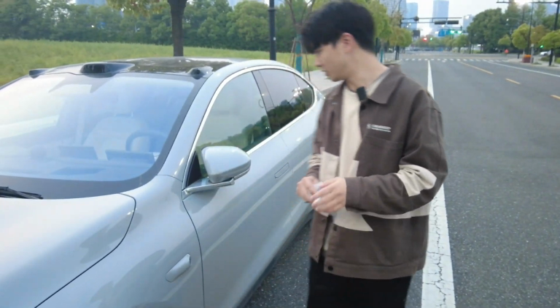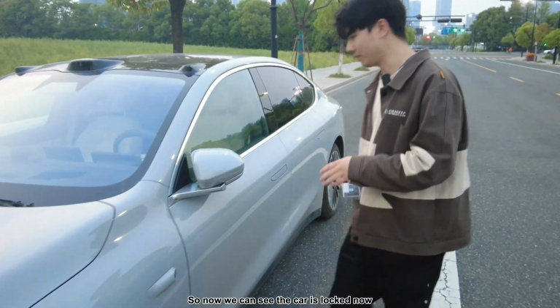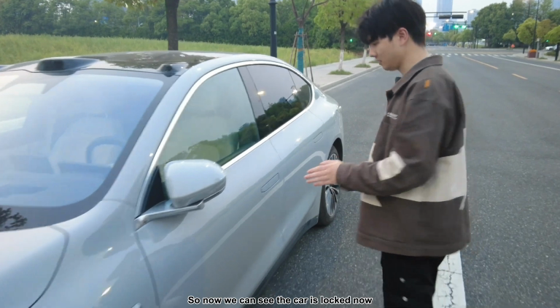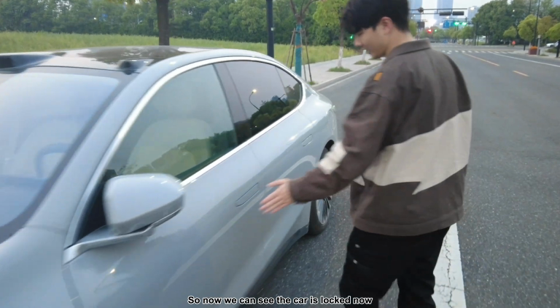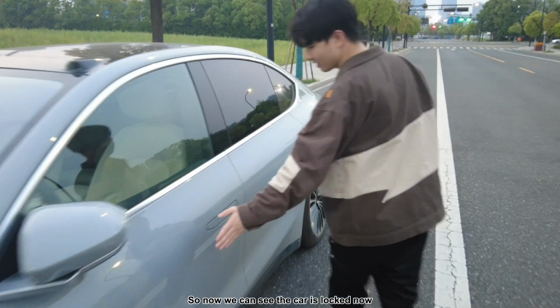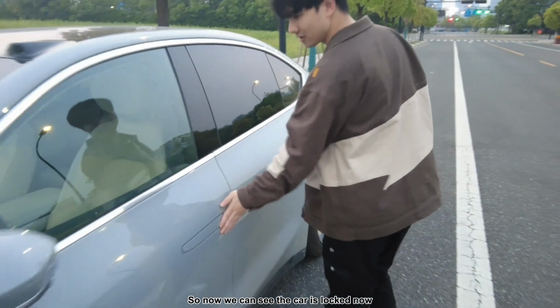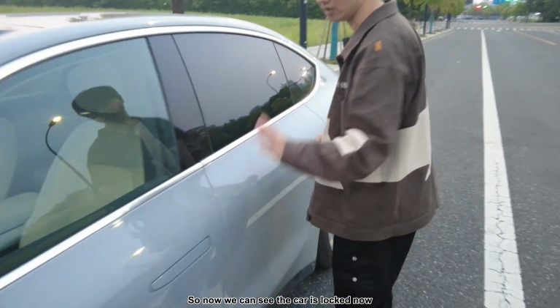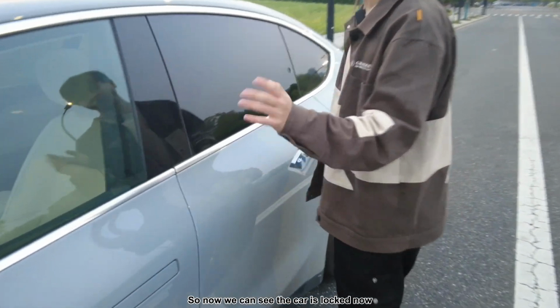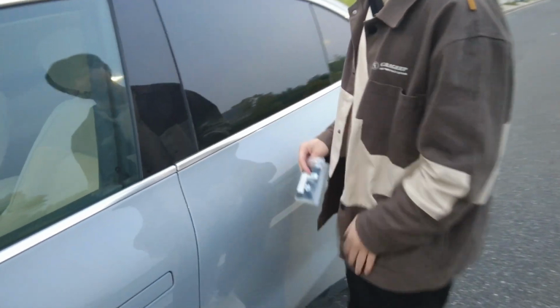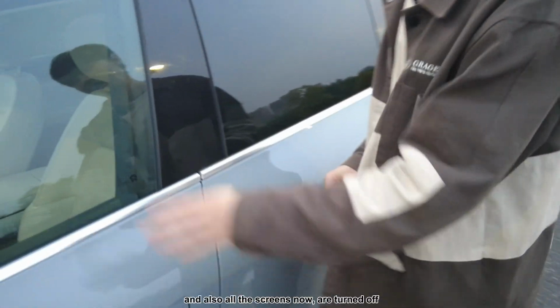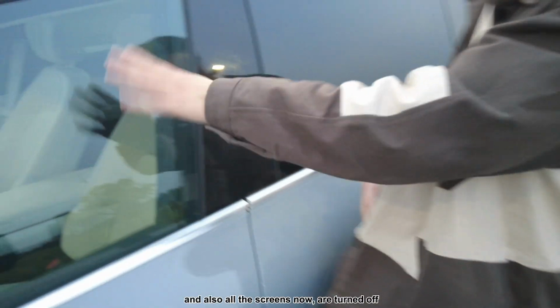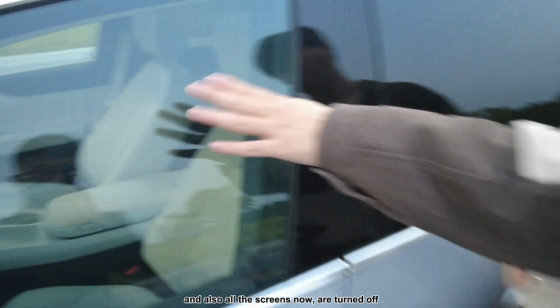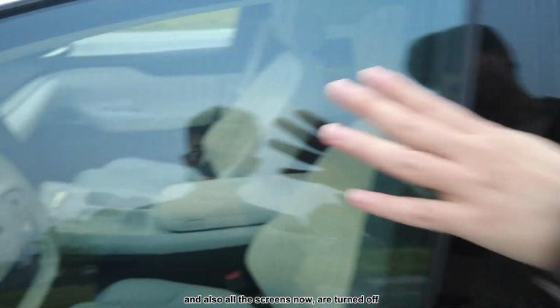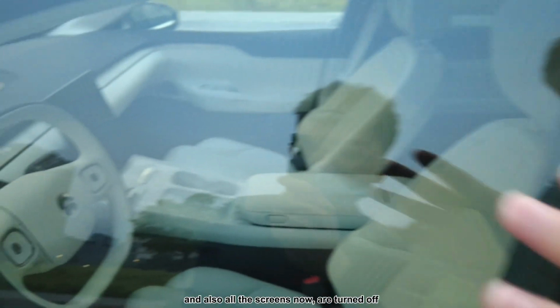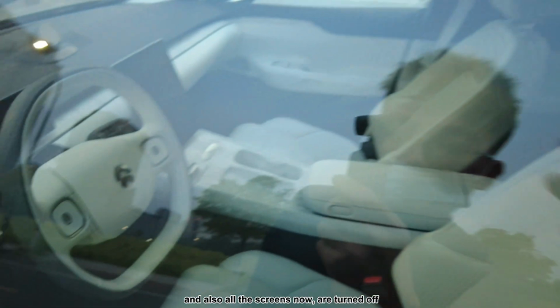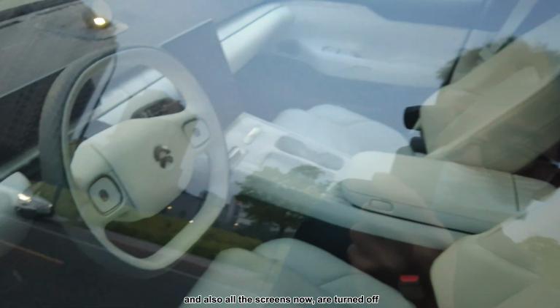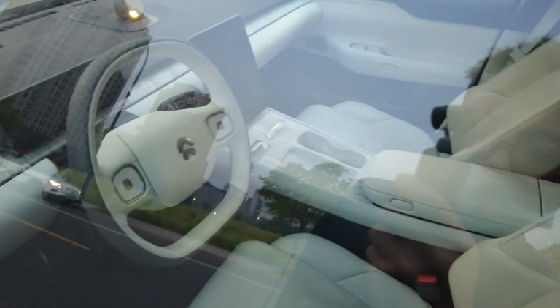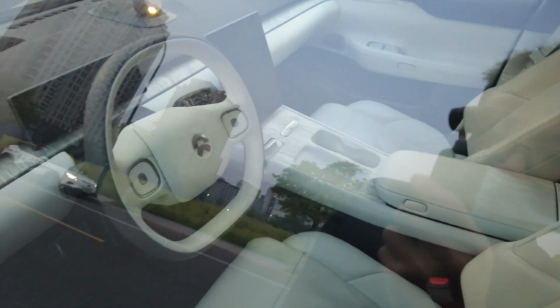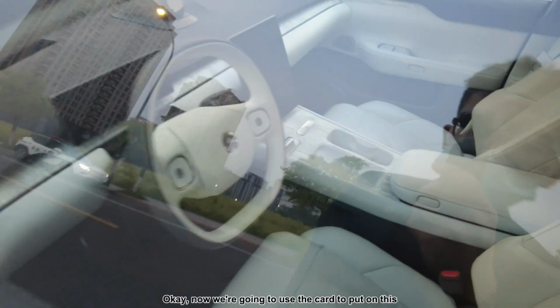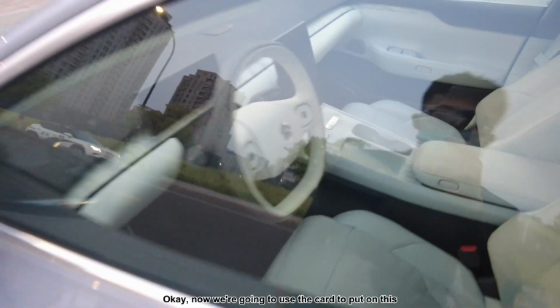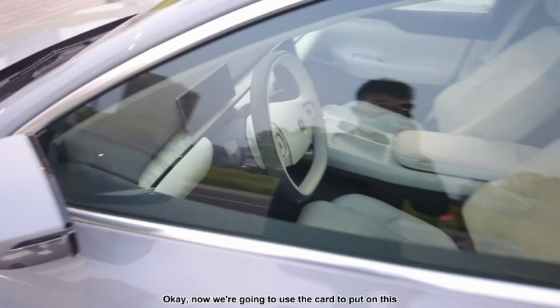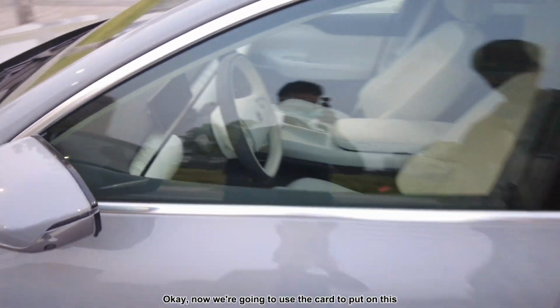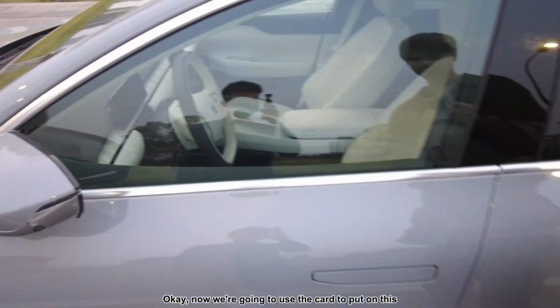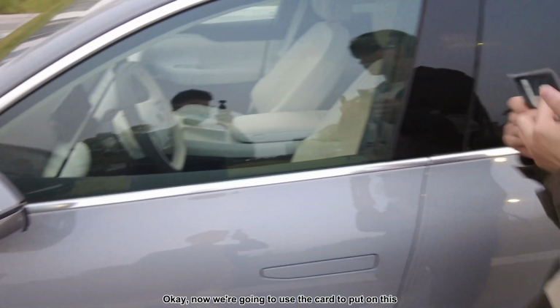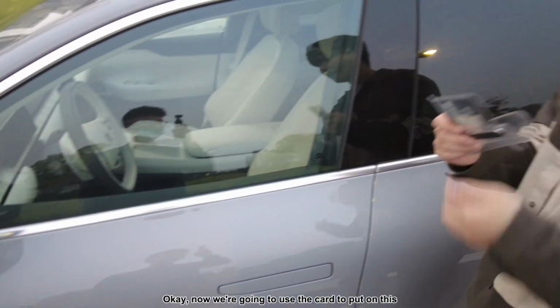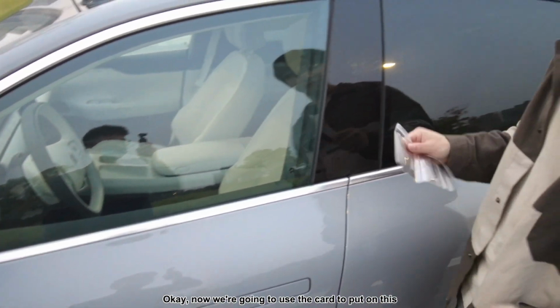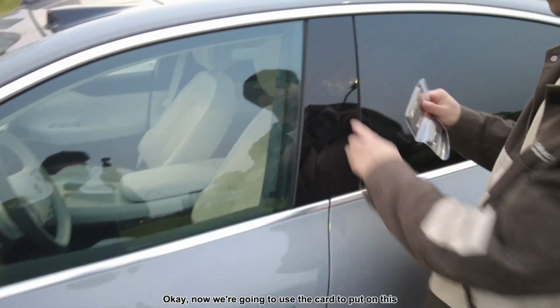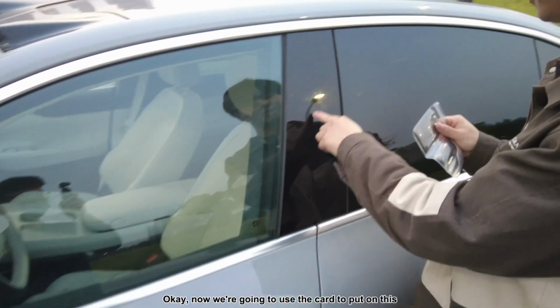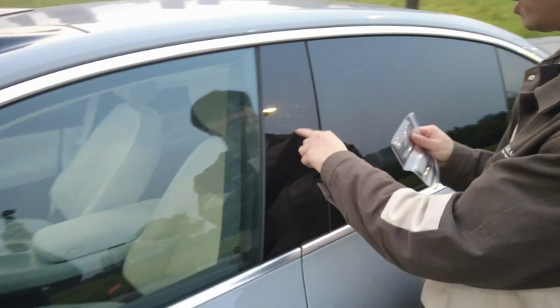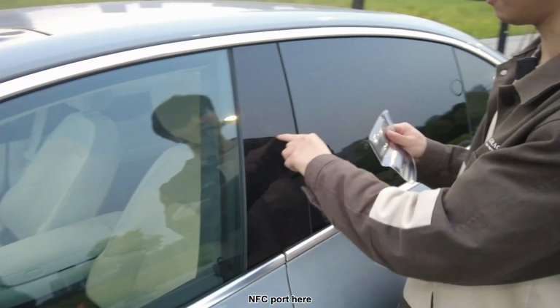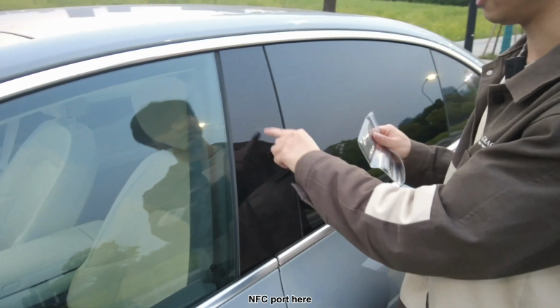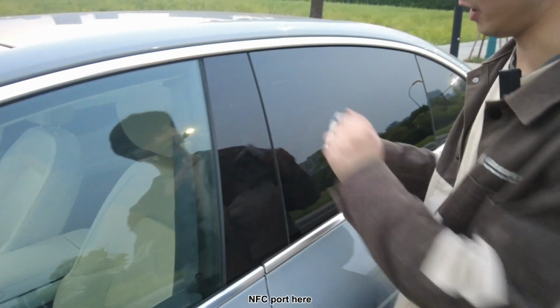Now we can see the car is locked and all the screens are turned off. Now we're going to use this car key on the NFC port again.